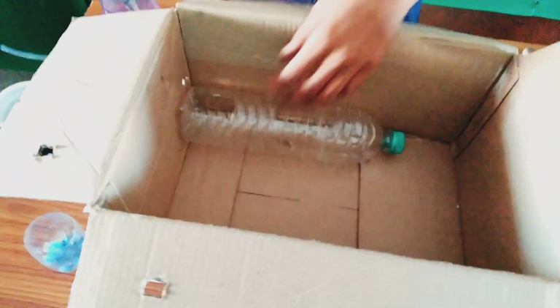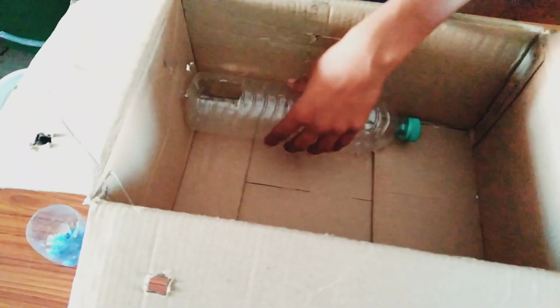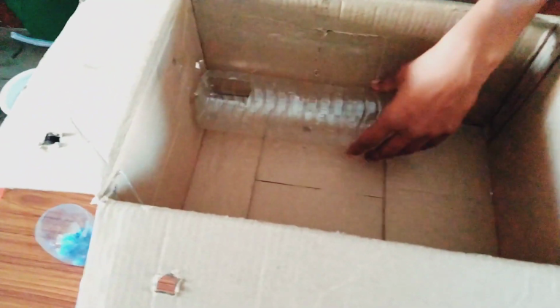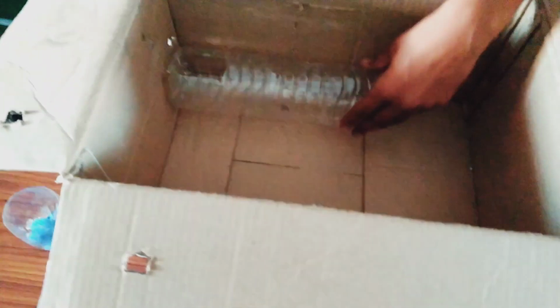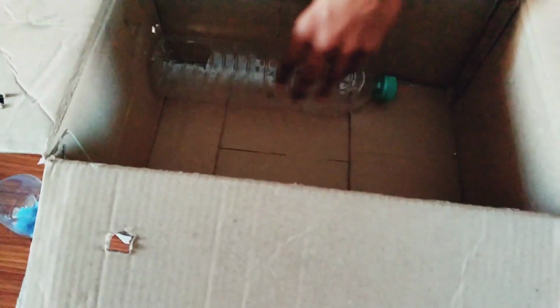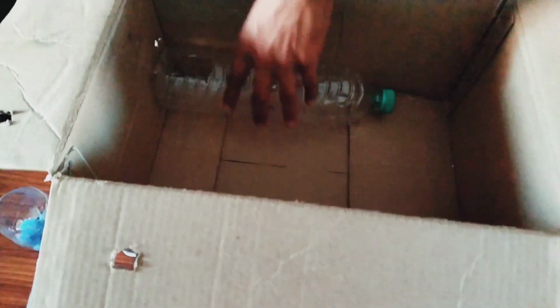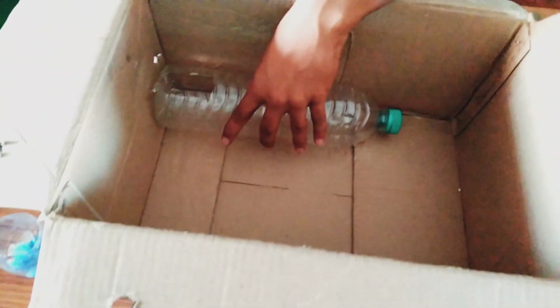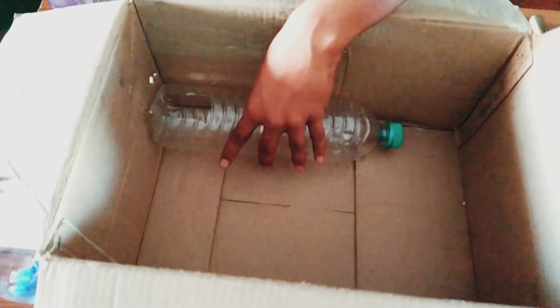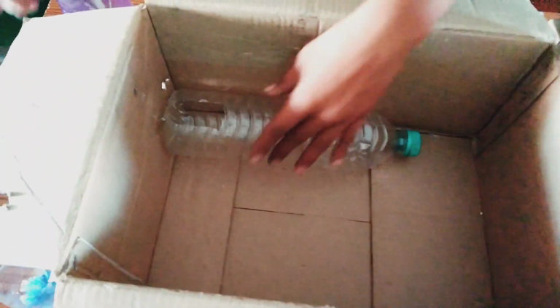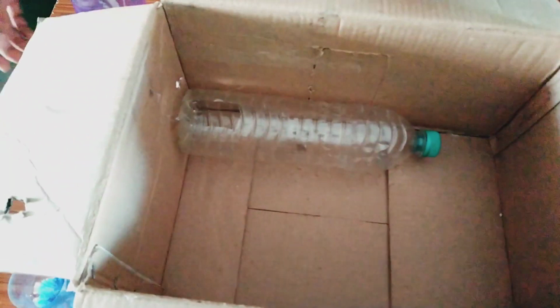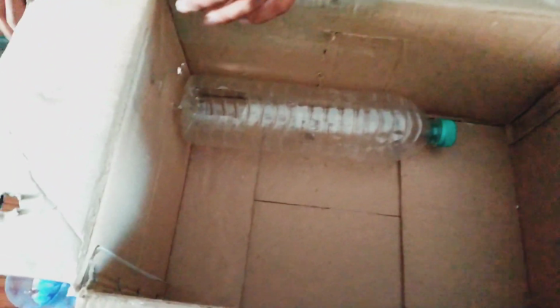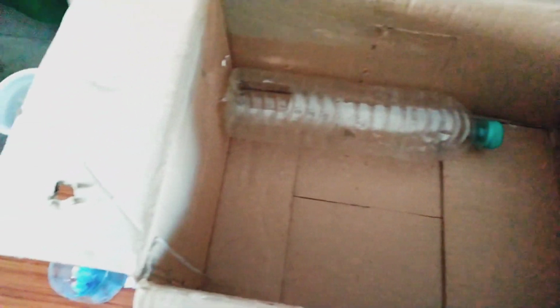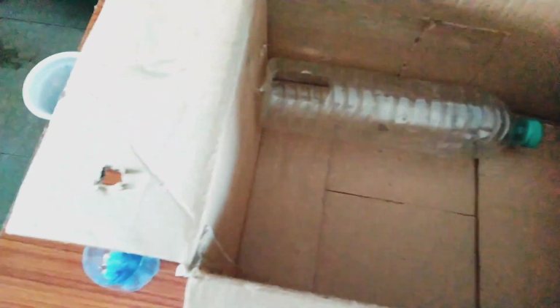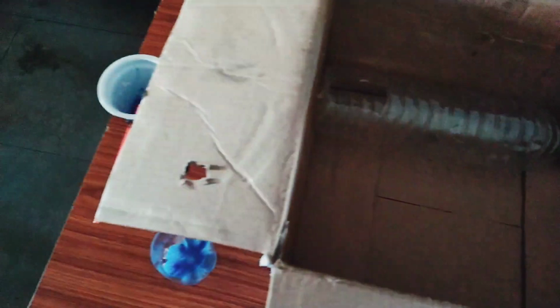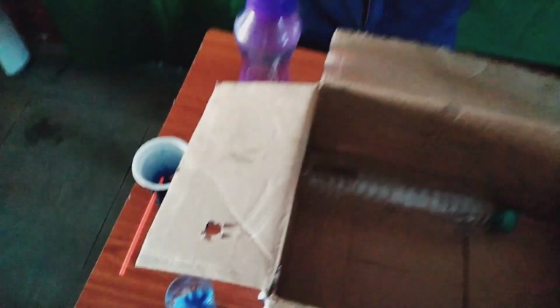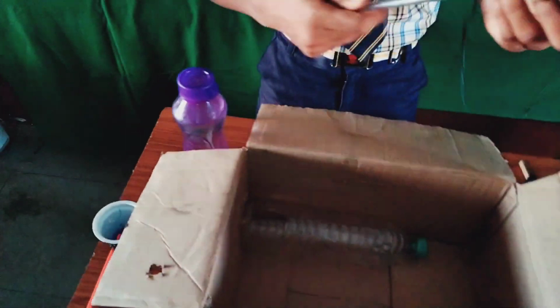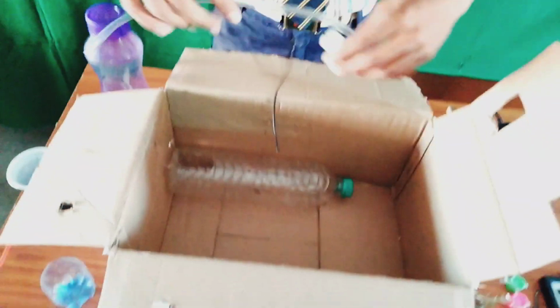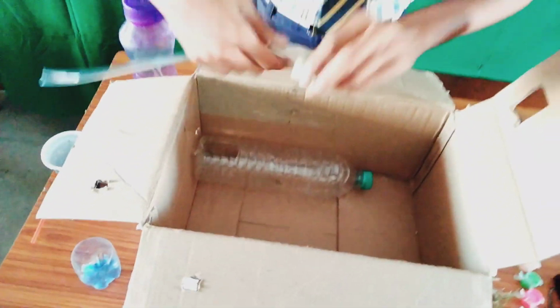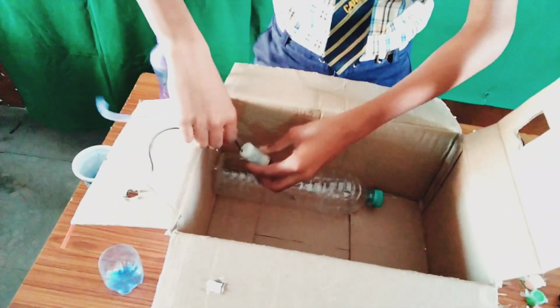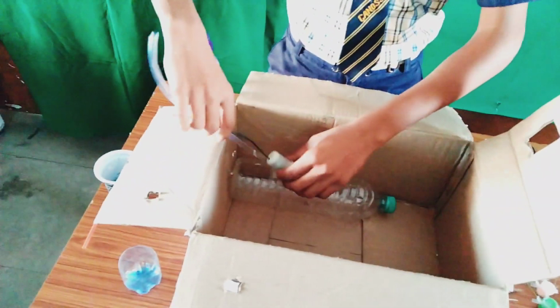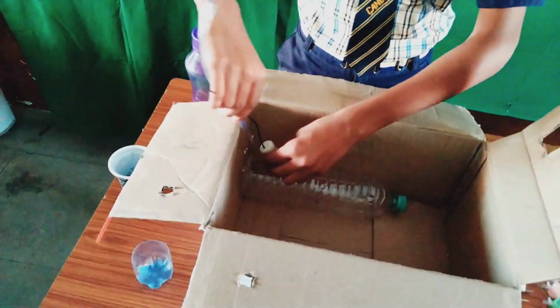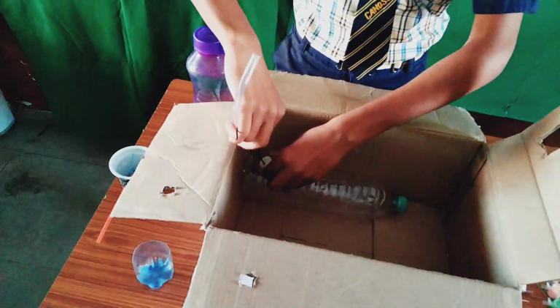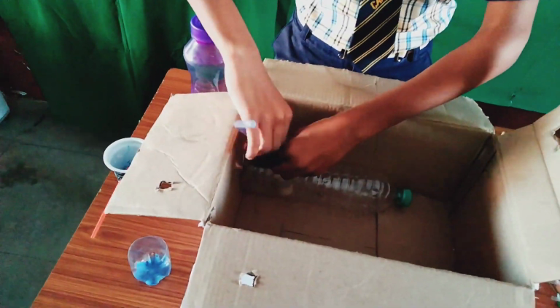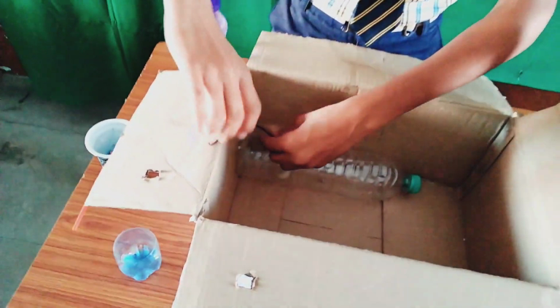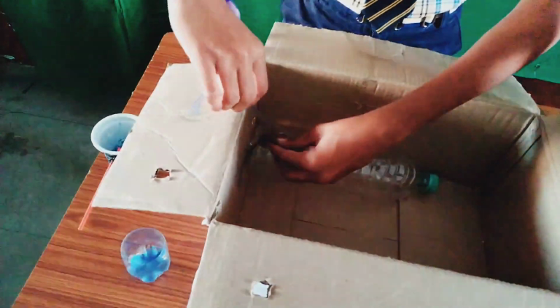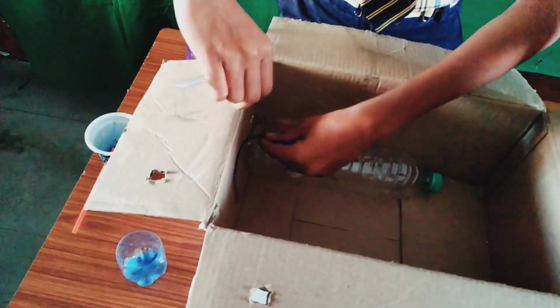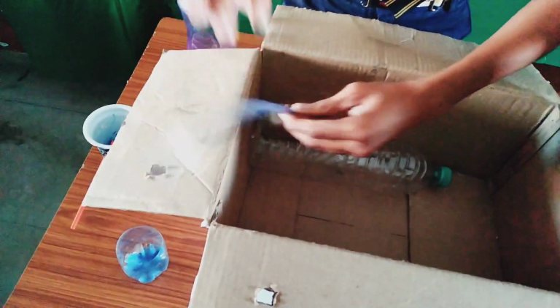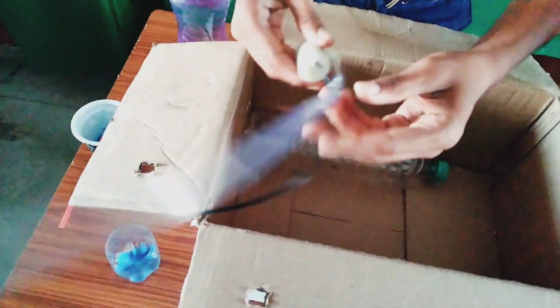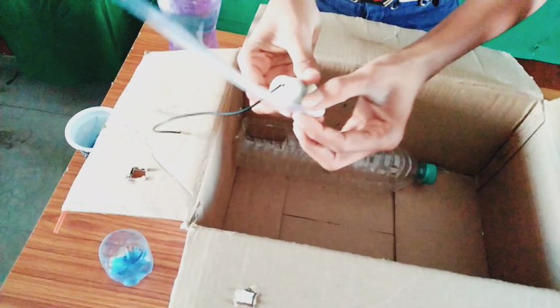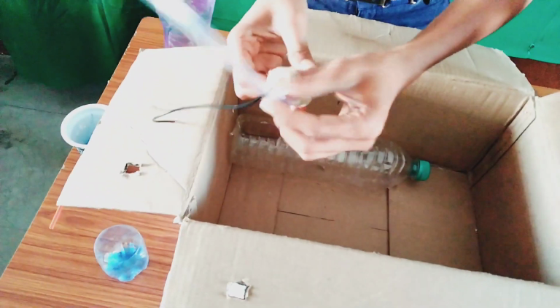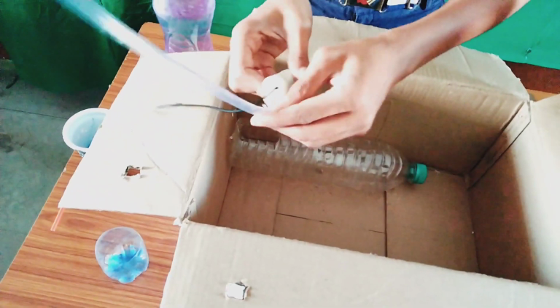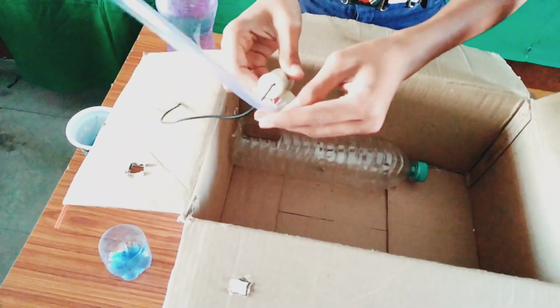The process of this experiment is: cut the bottle at the small part and attach it with the cardboard sheet. Now we have to keep the water pump and fix the pipe like this.